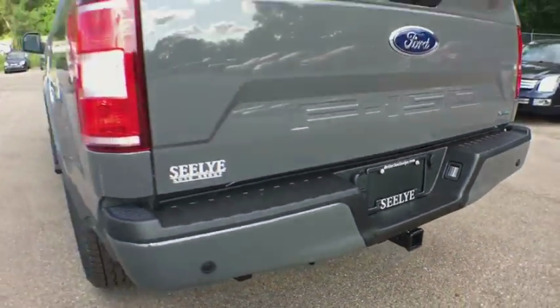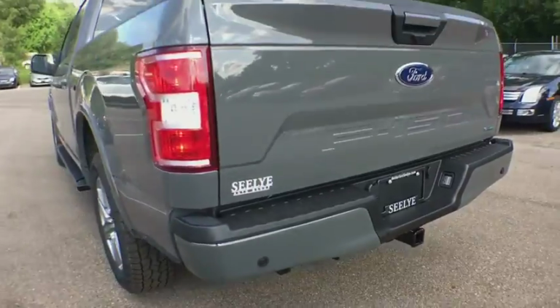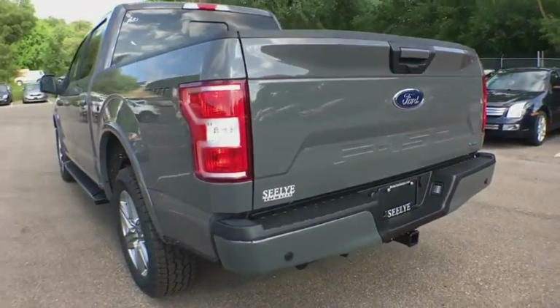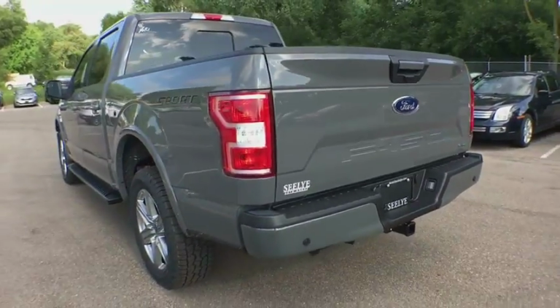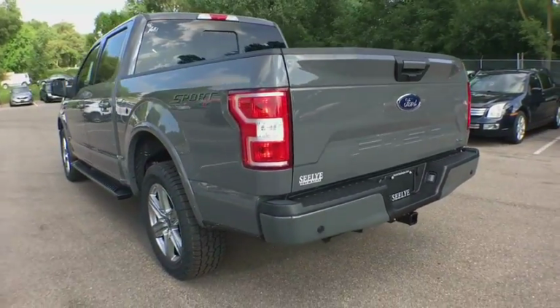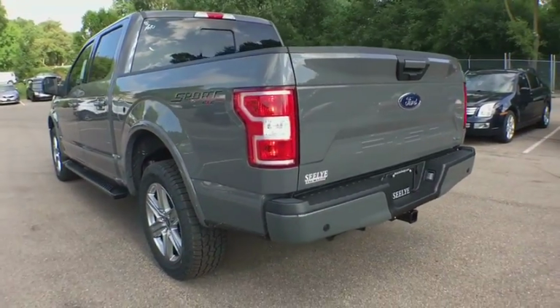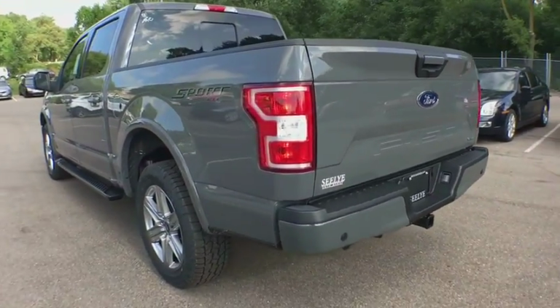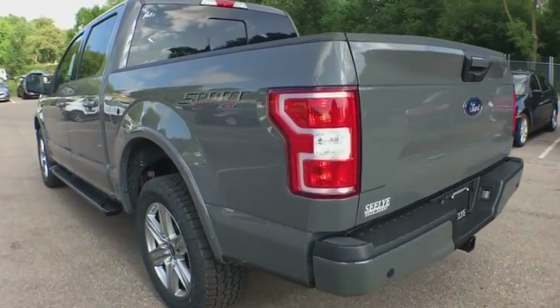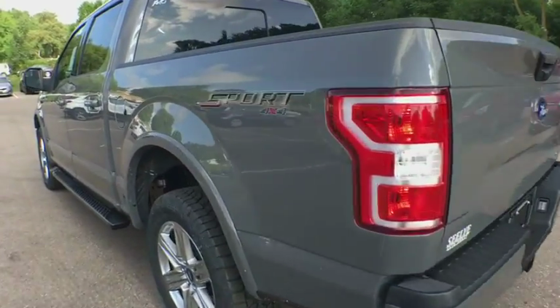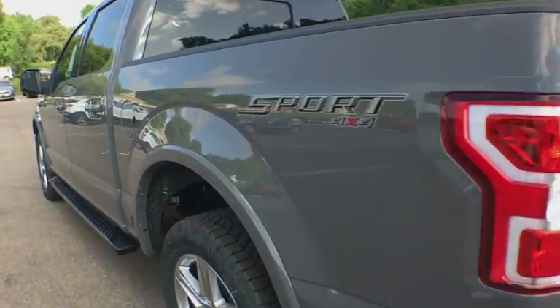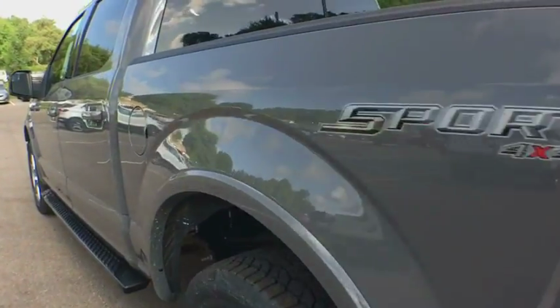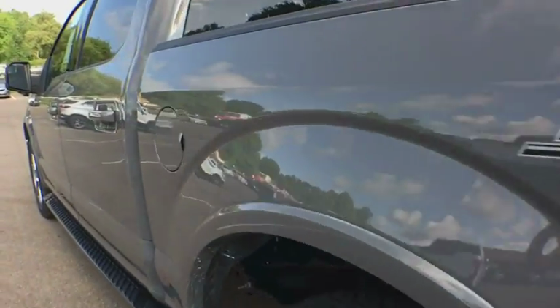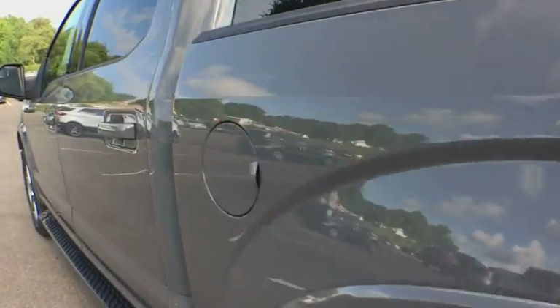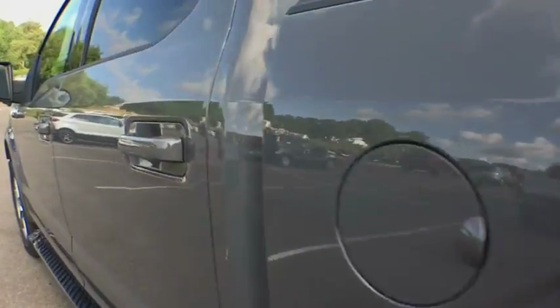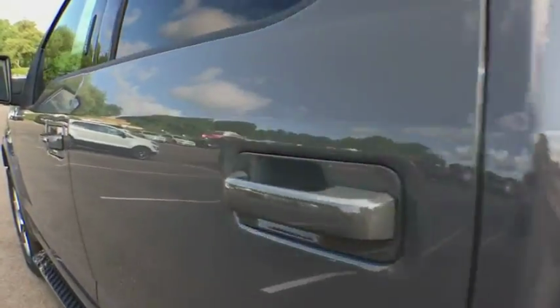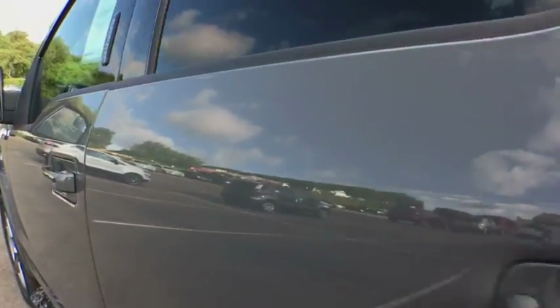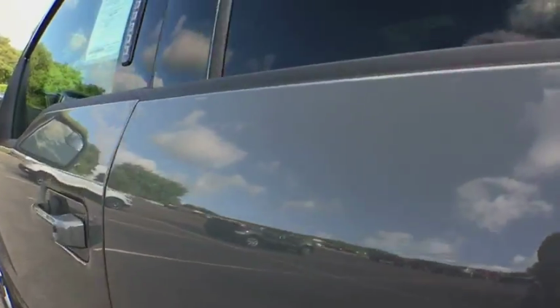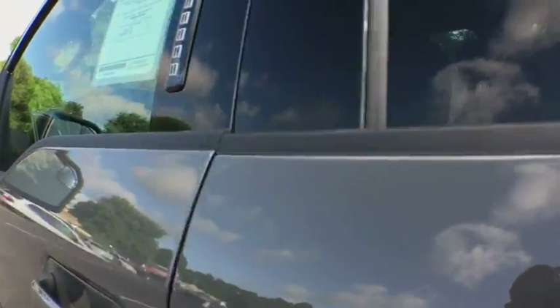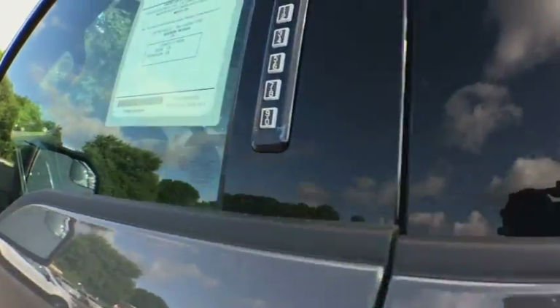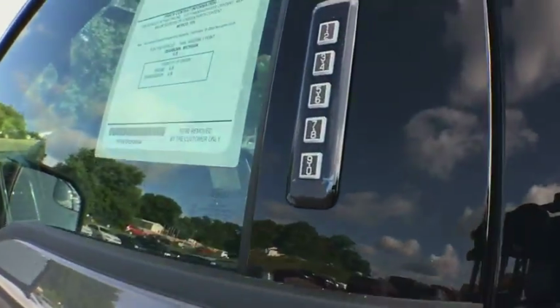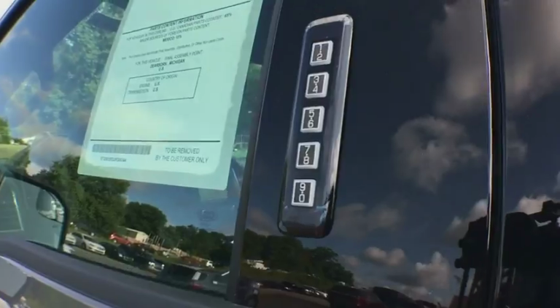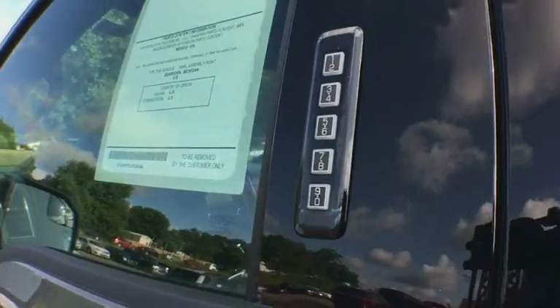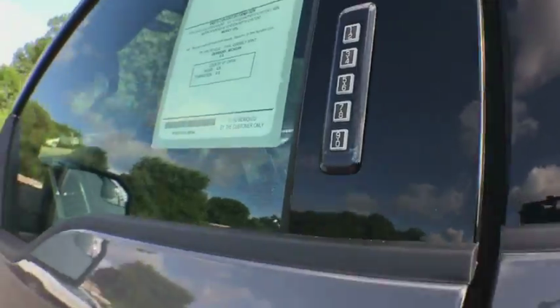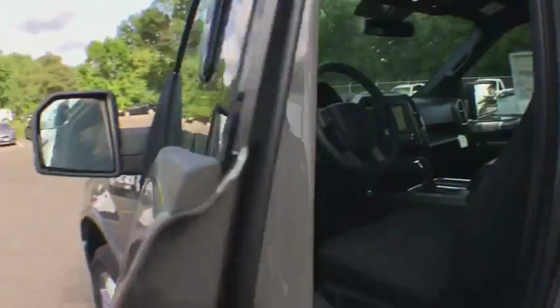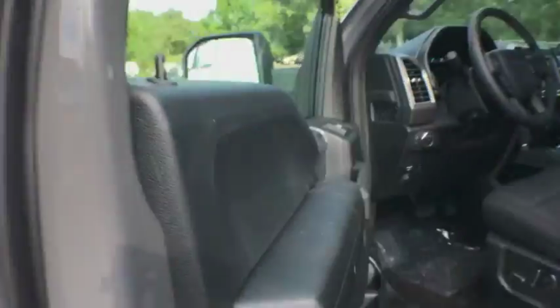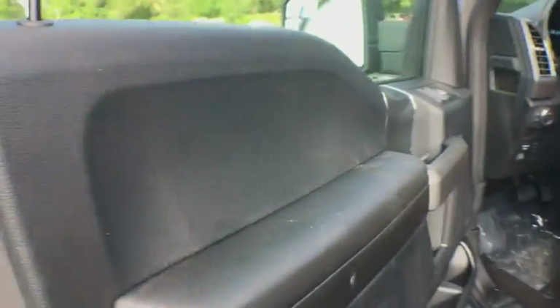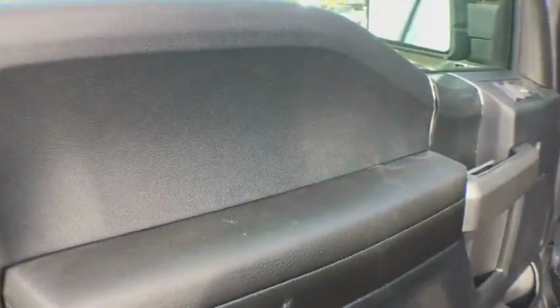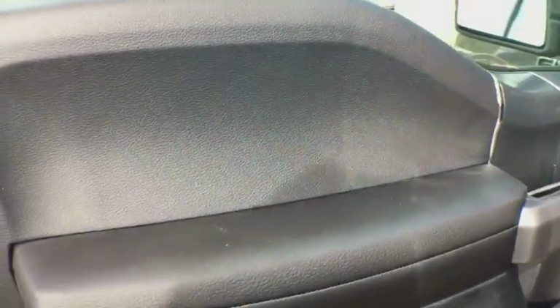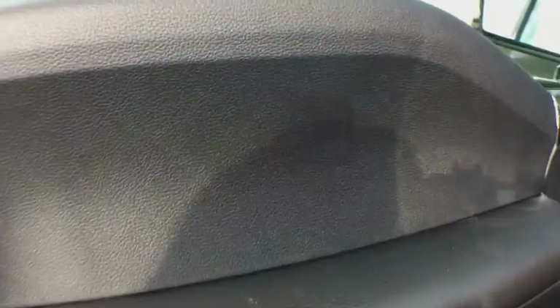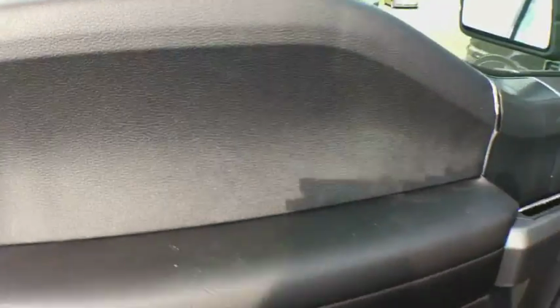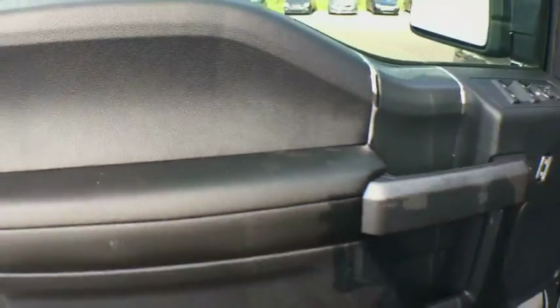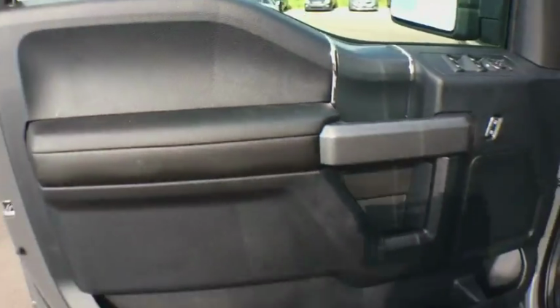Bluetooth. Adjustable steering wheel. Power steering. Cruise control. Four-wheel drive. Floor mats. Aluminum wheels. Four-wheel disc brakes.